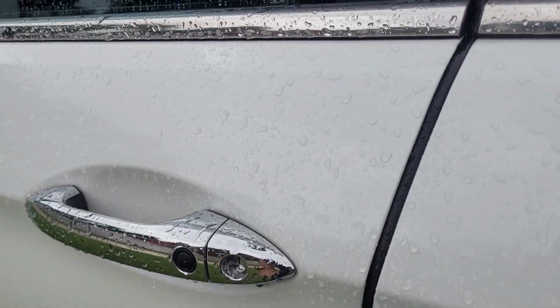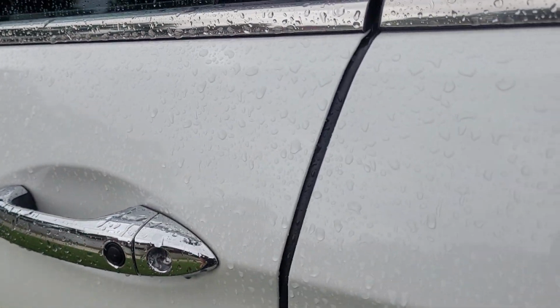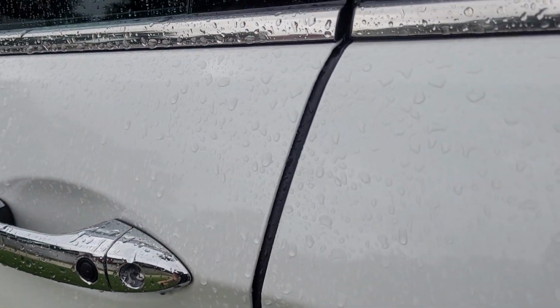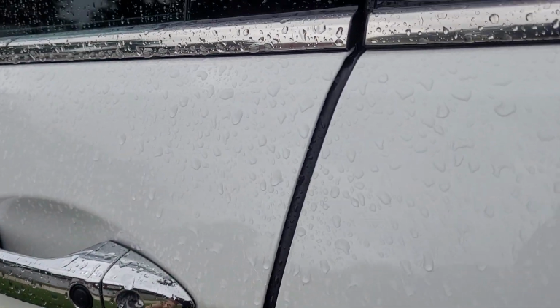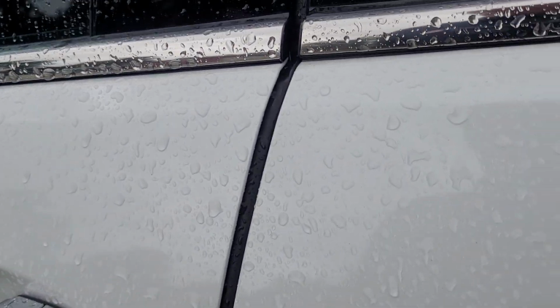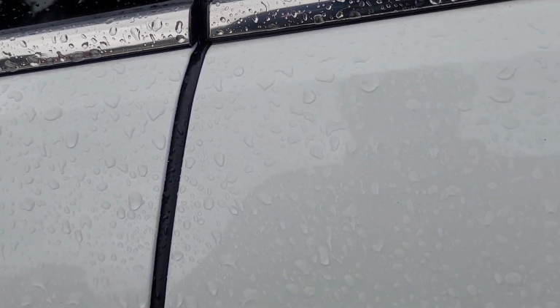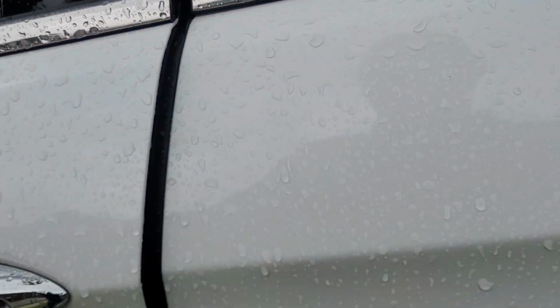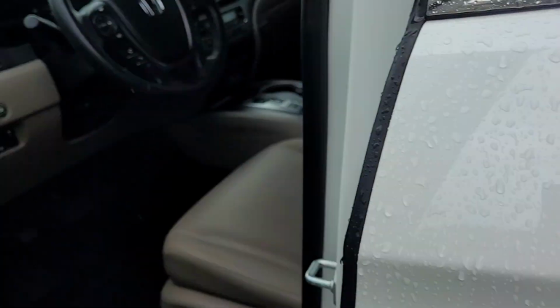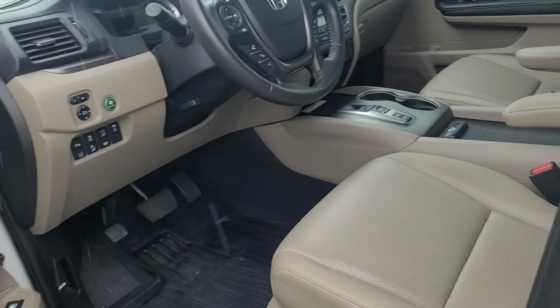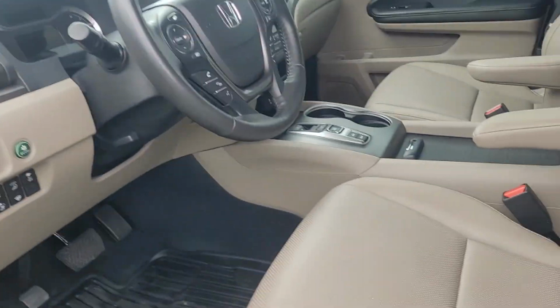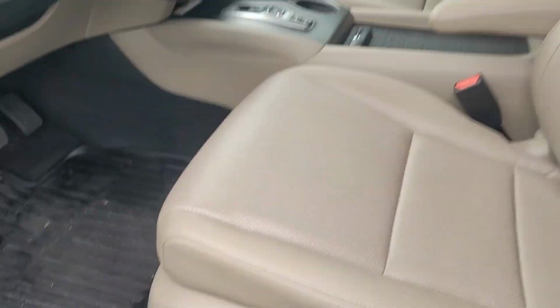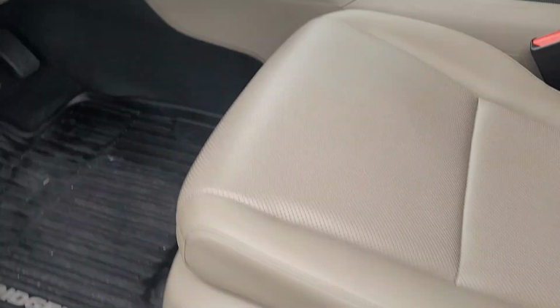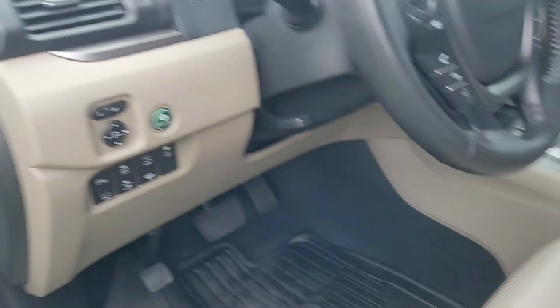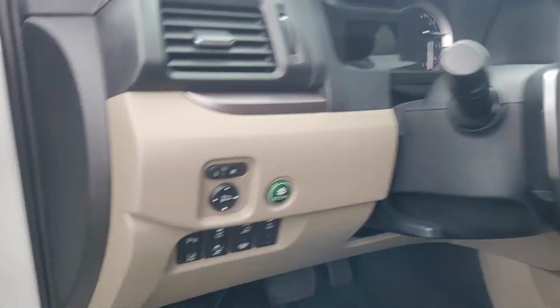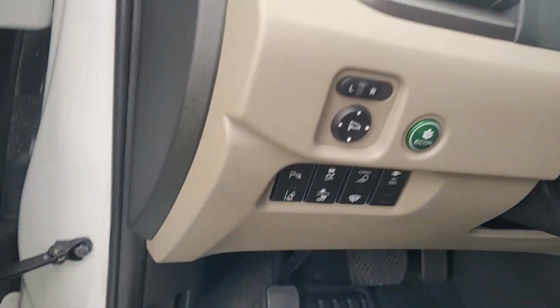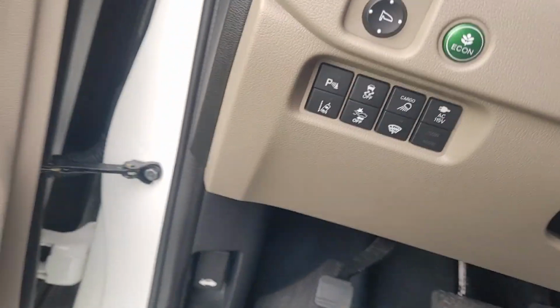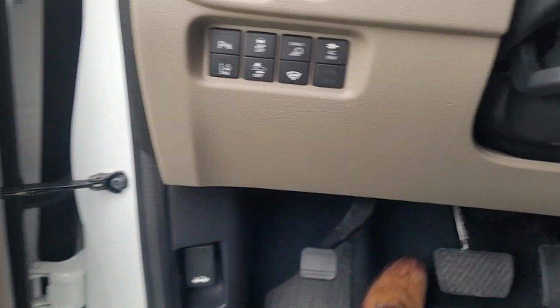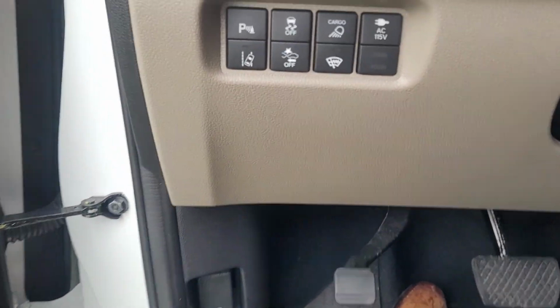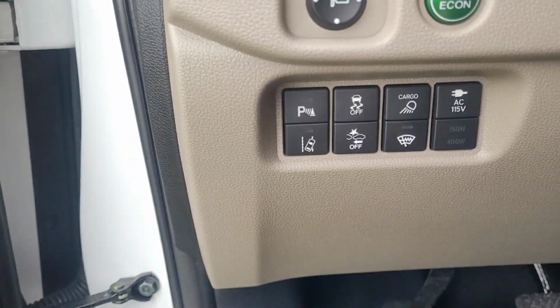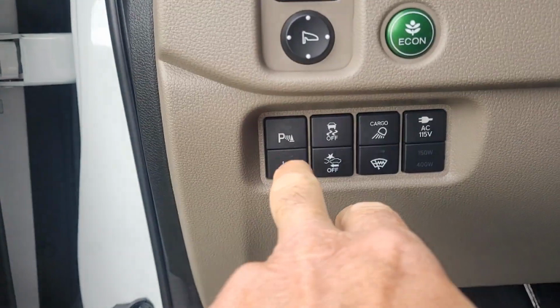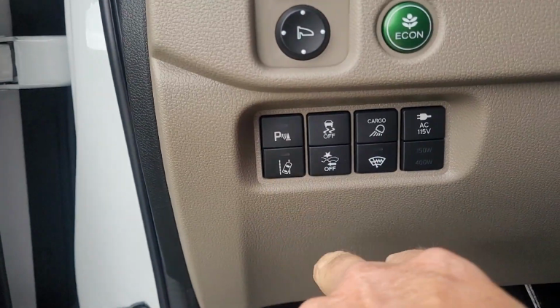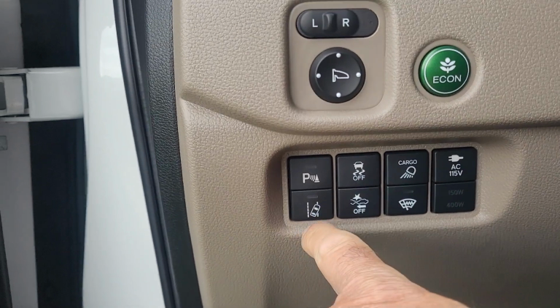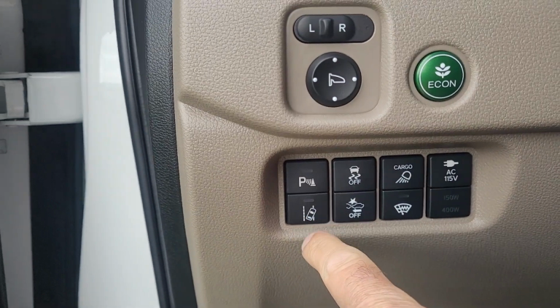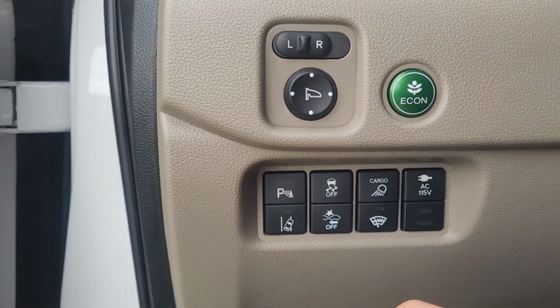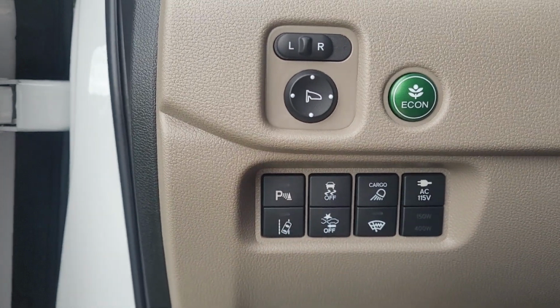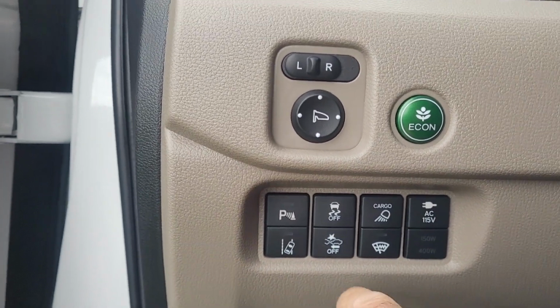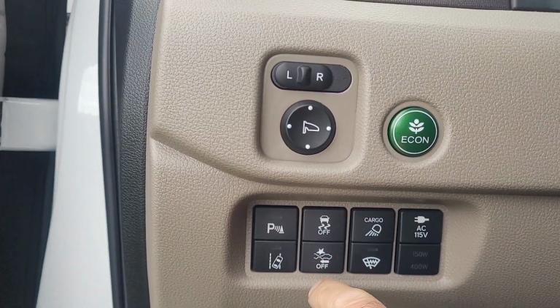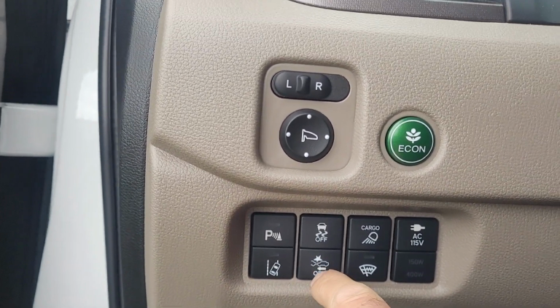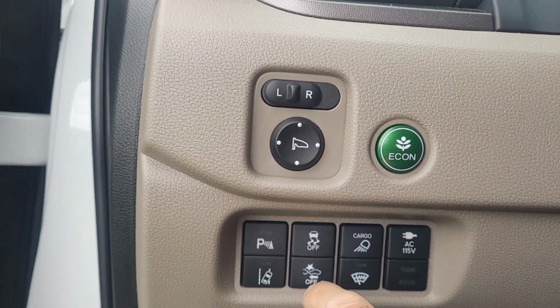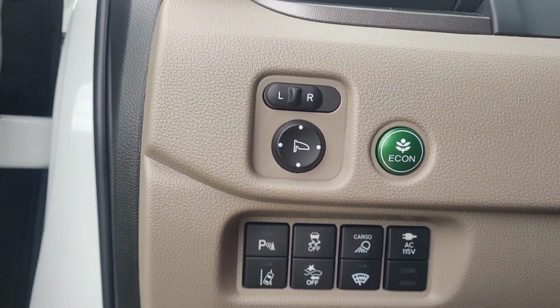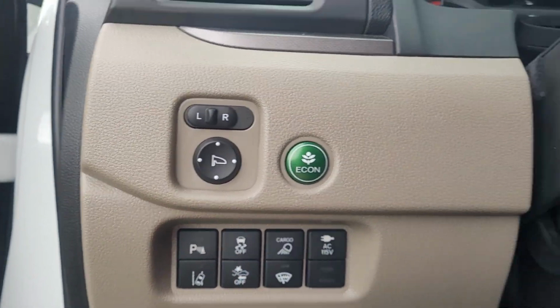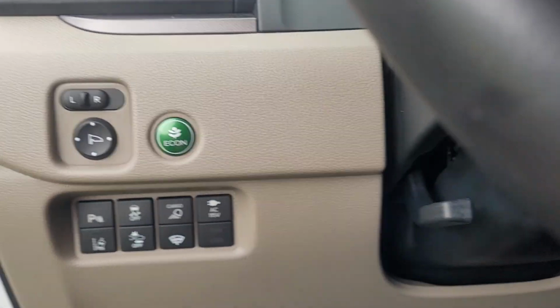Let's get ourselves in here. We have power seats, parking sensors, lane keep assist, and the forward collision avoidance system.